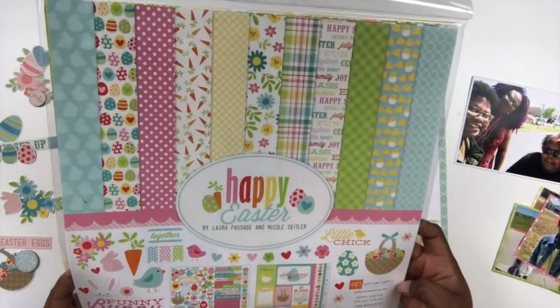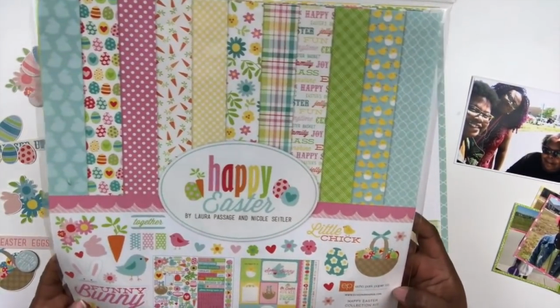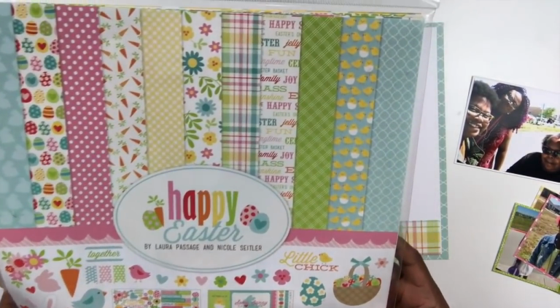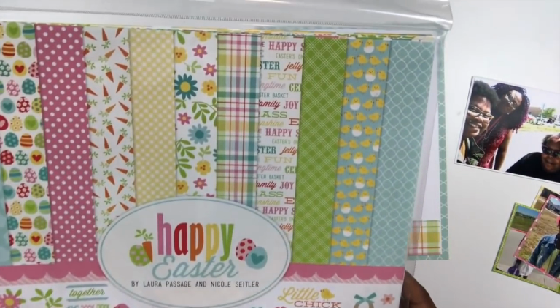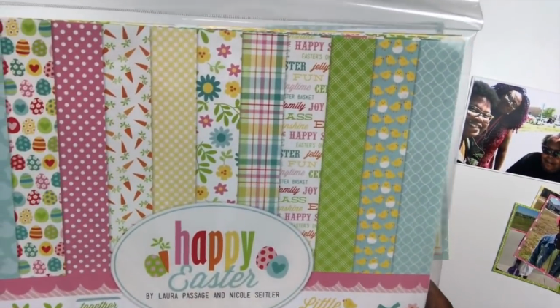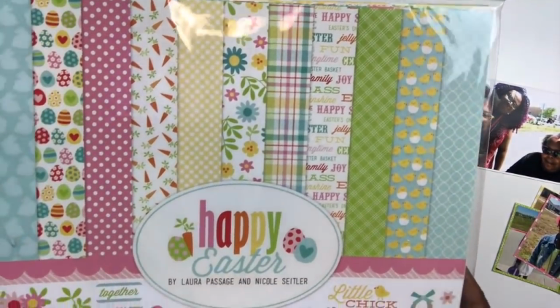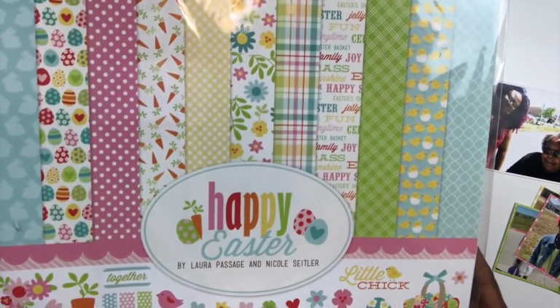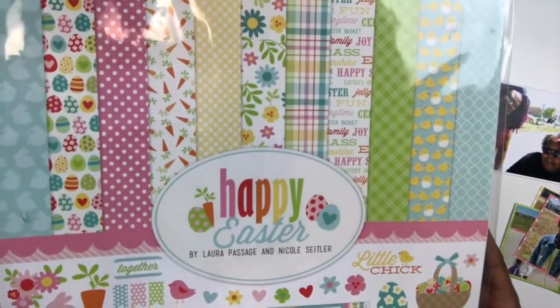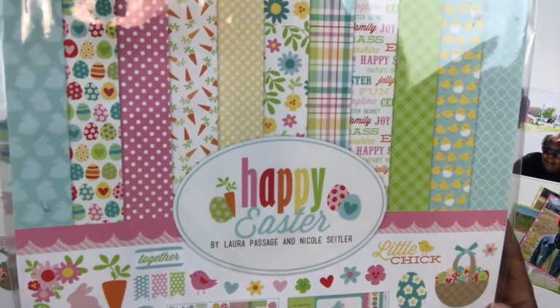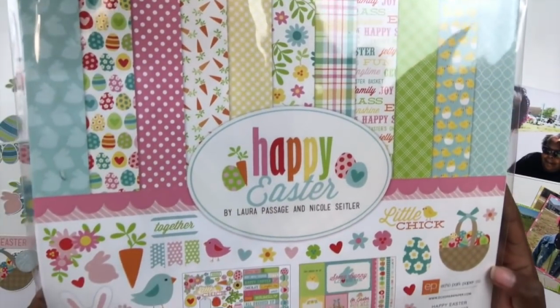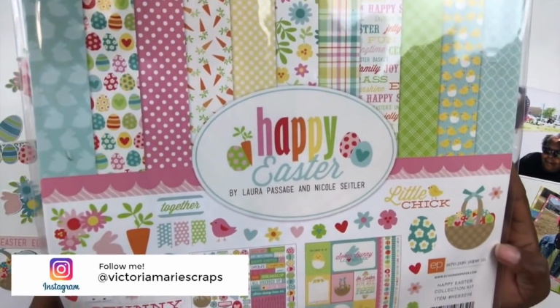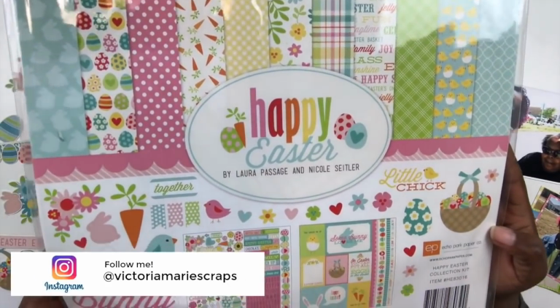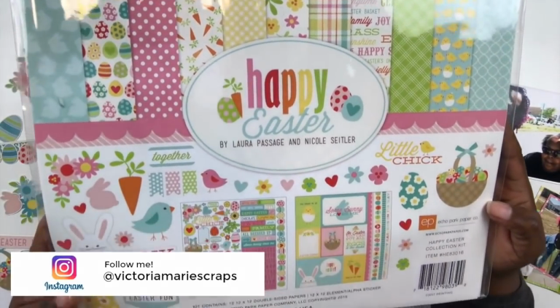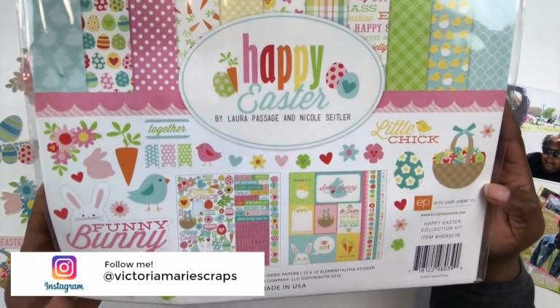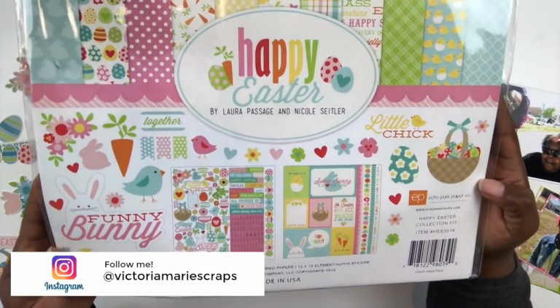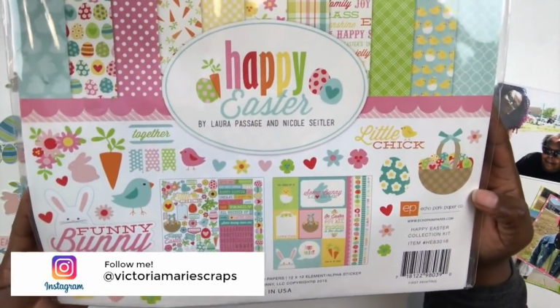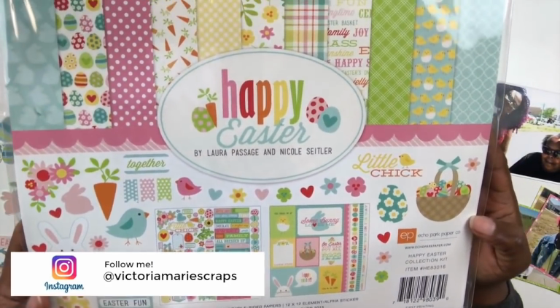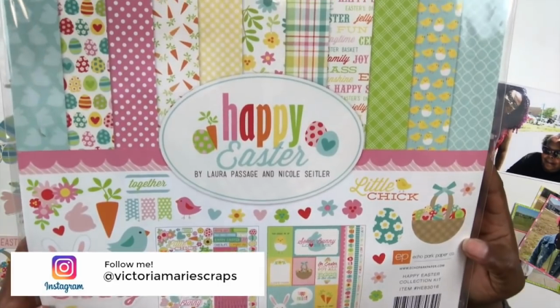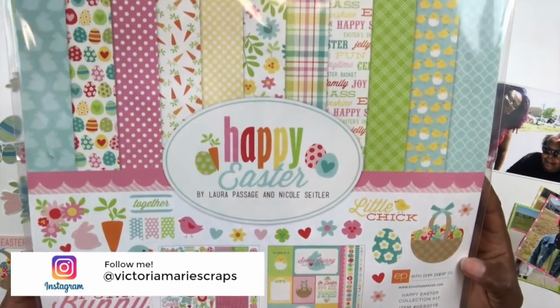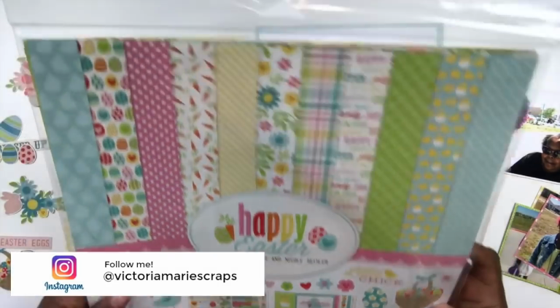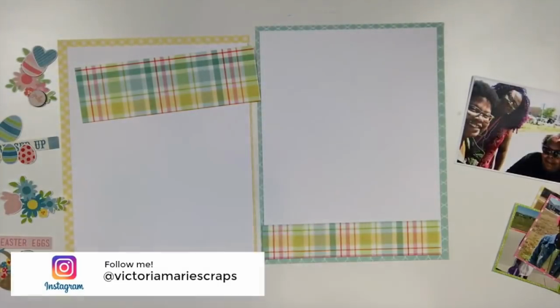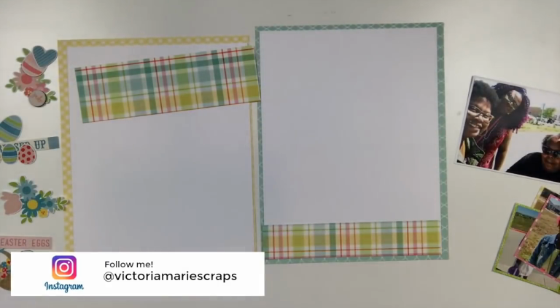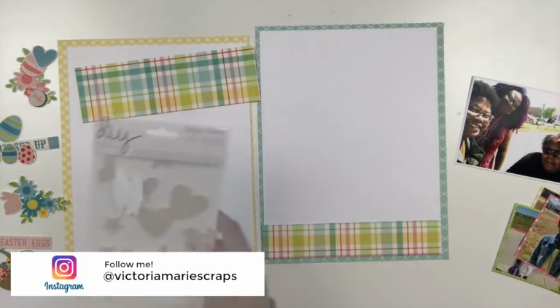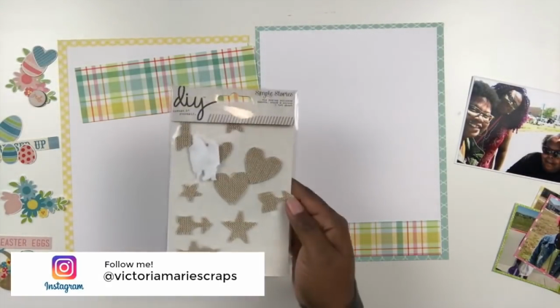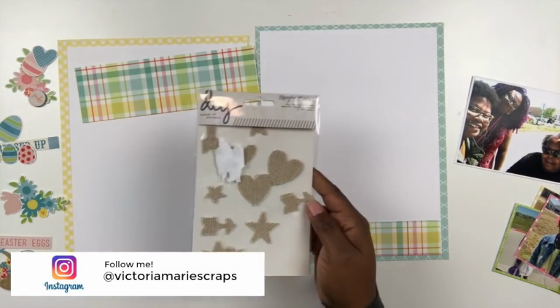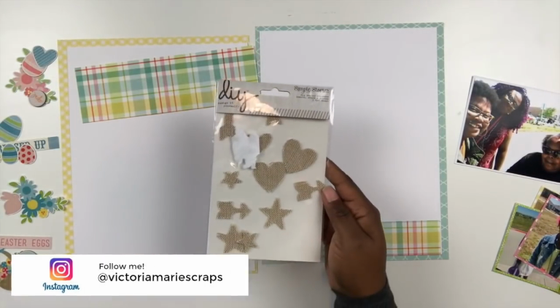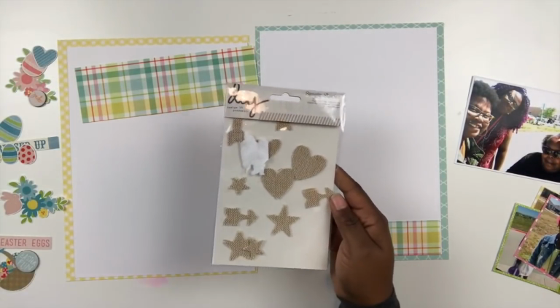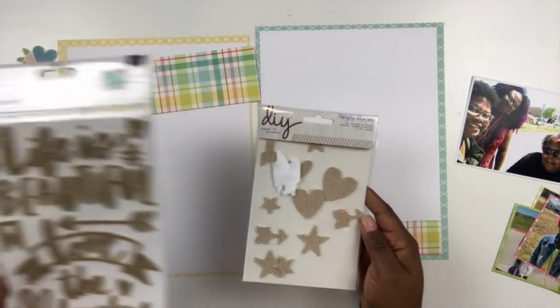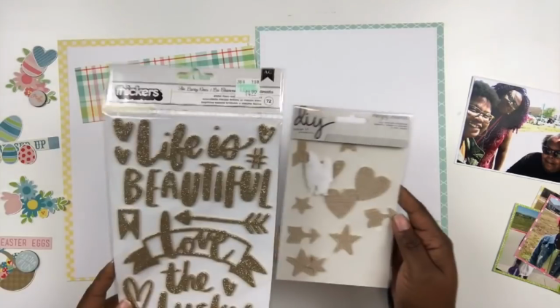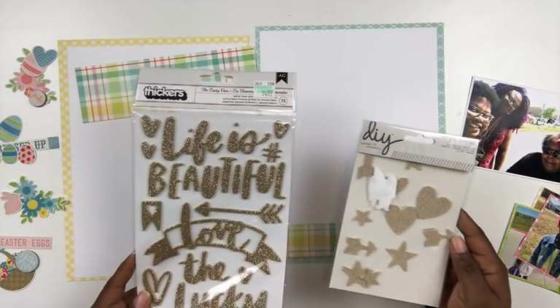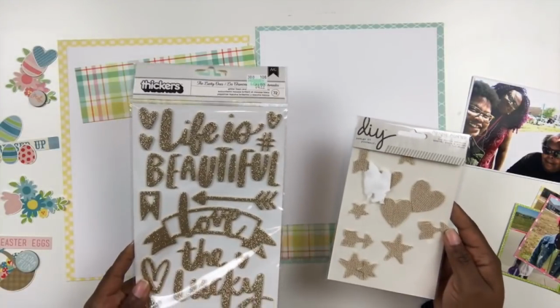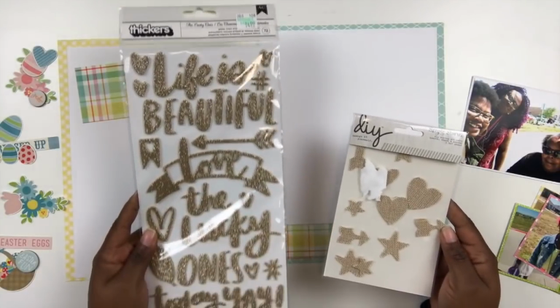How about we look at making a themed scrapbook page? I'm making a themed page using this really cute Happy Easter kit by Laura Passage and Nicole Settler. I am making an eight and a half by eleven double page spread.